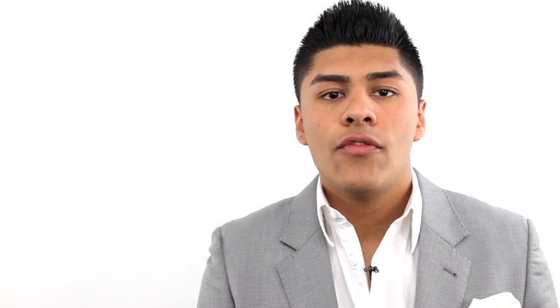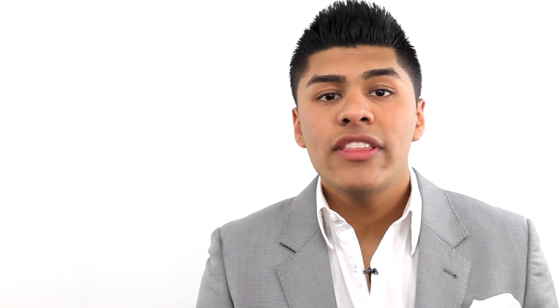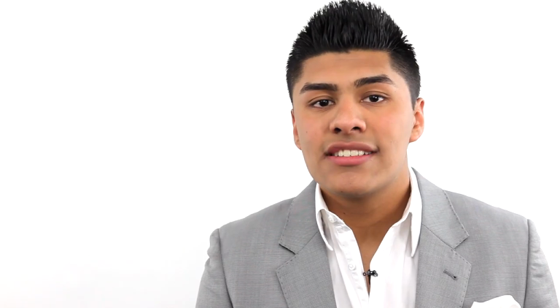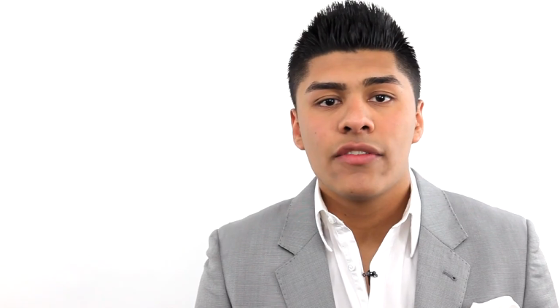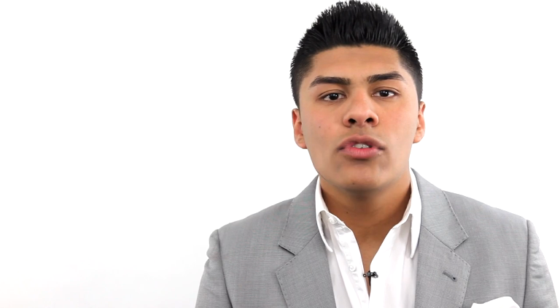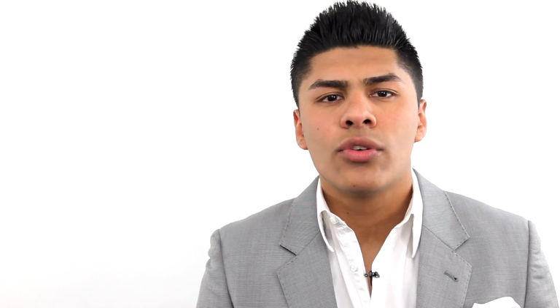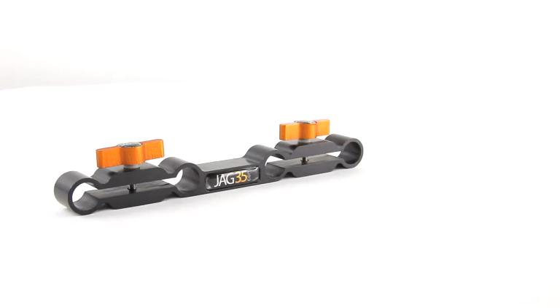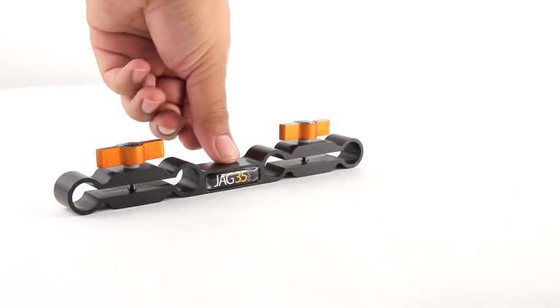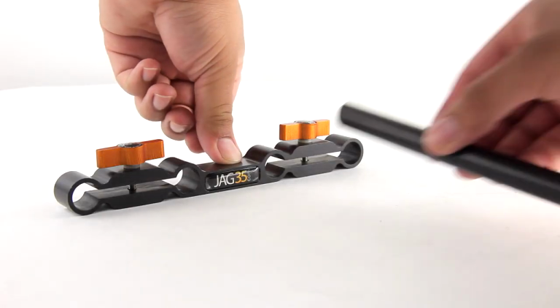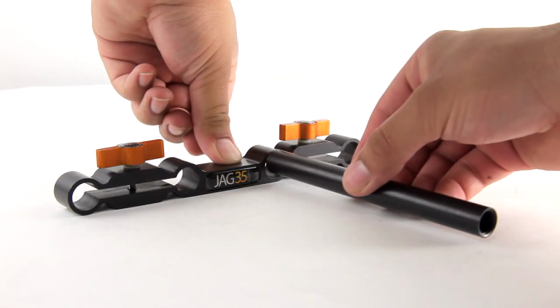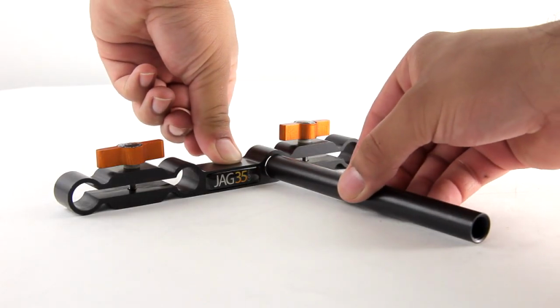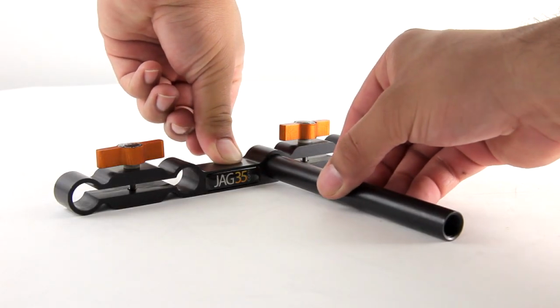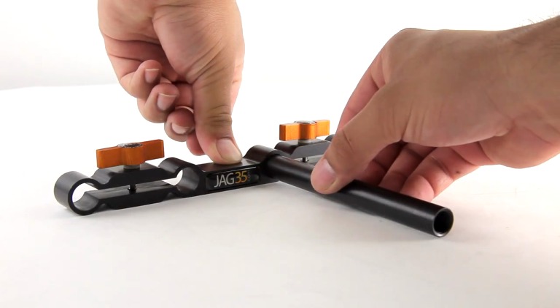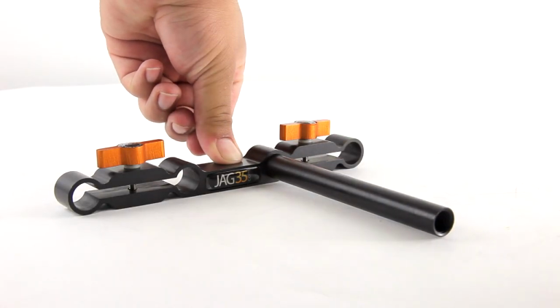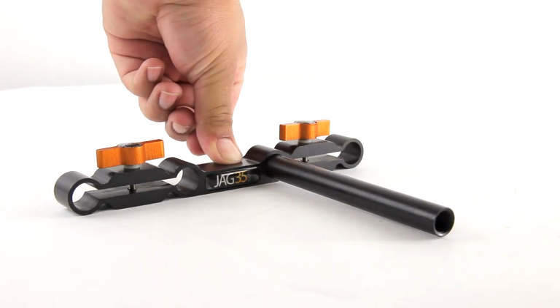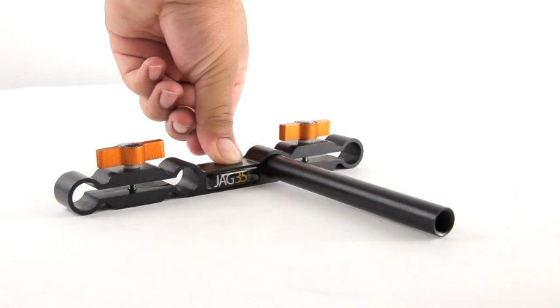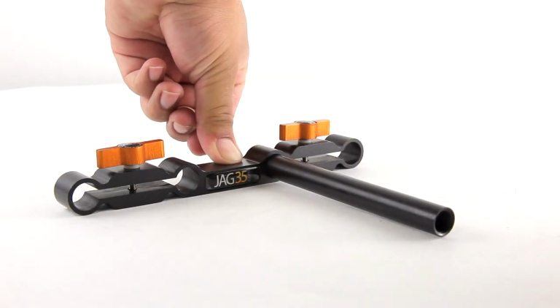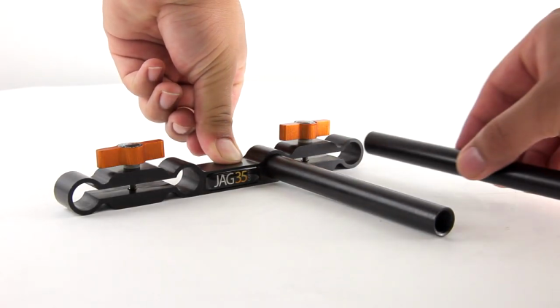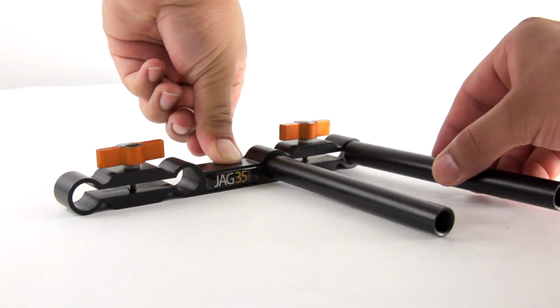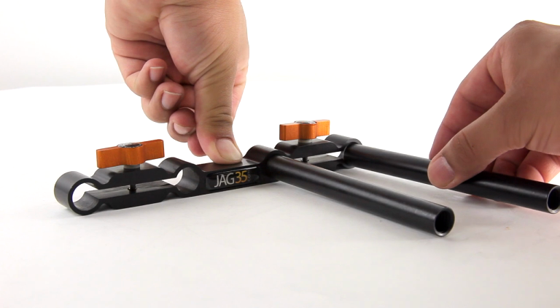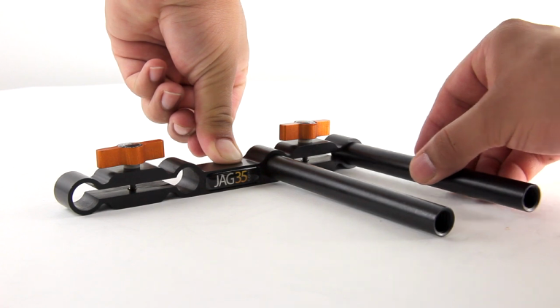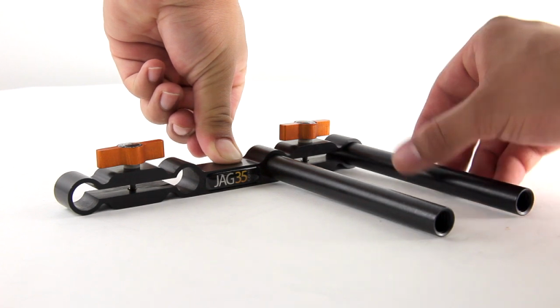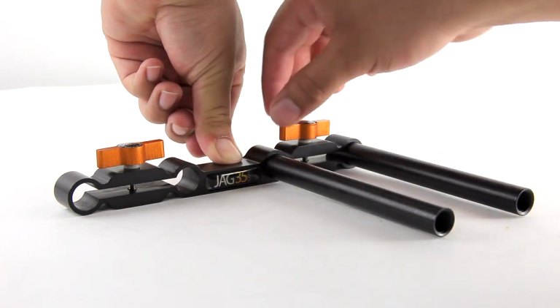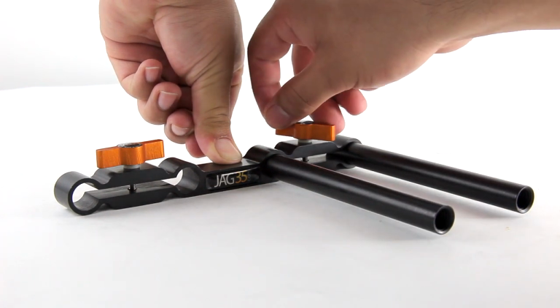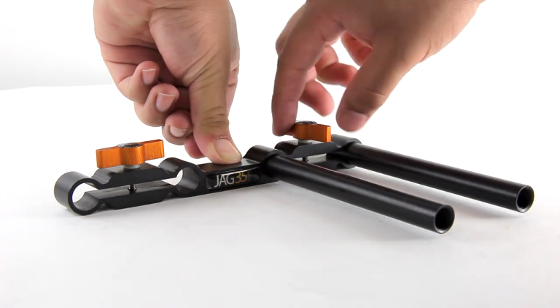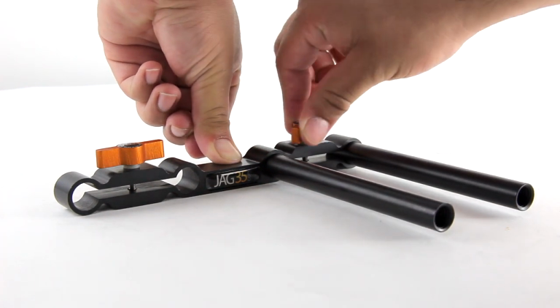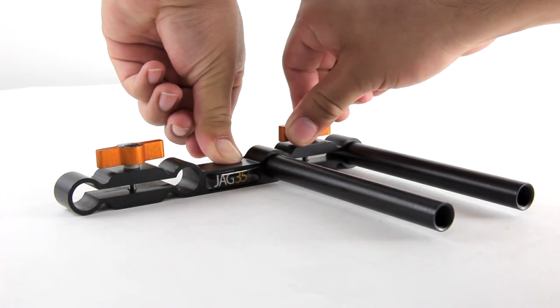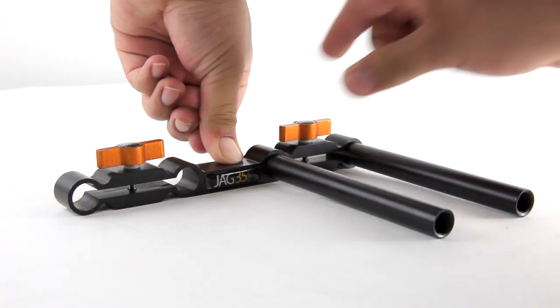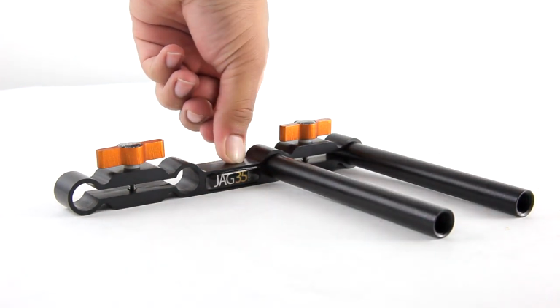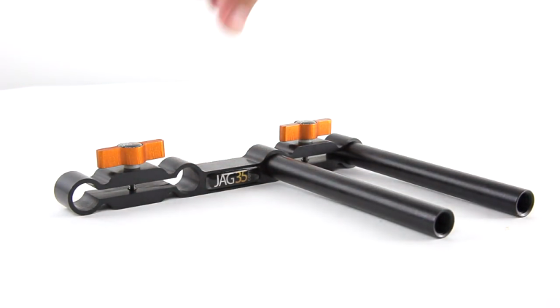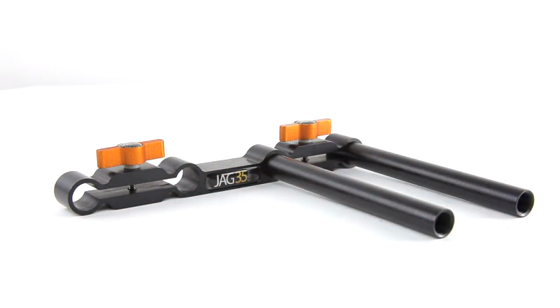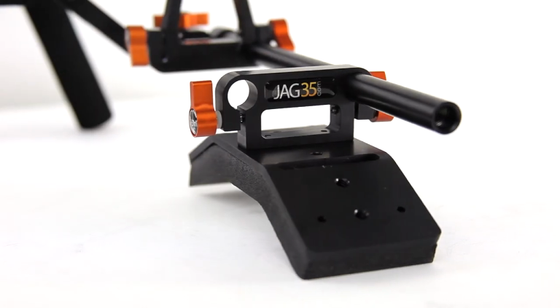Following the success of the full shoulder rig, and based on the testing, we came to the conclusion that we needed to carry out a mid-level rig with all the great qualities of our first rig, along with the ability to be accessible.